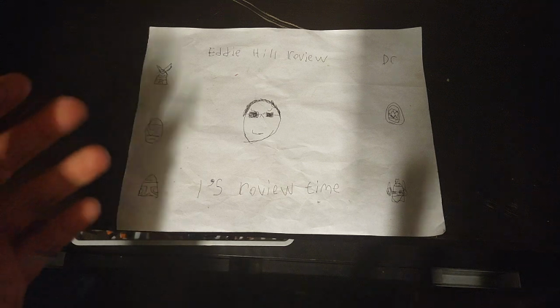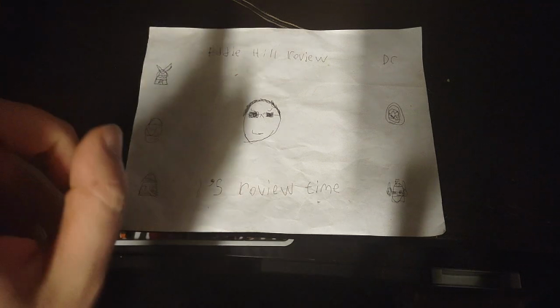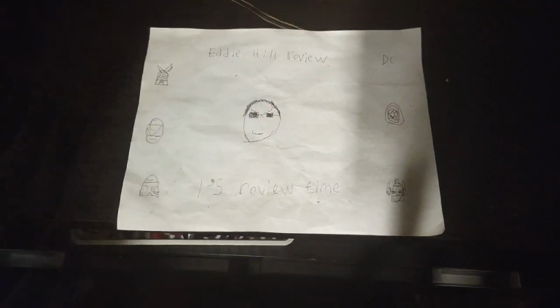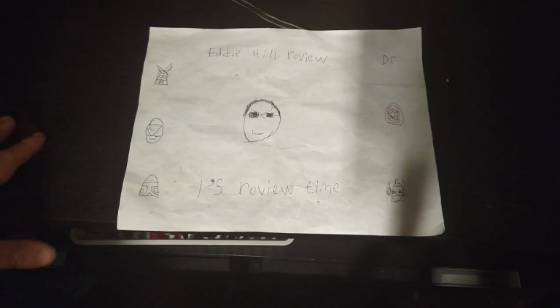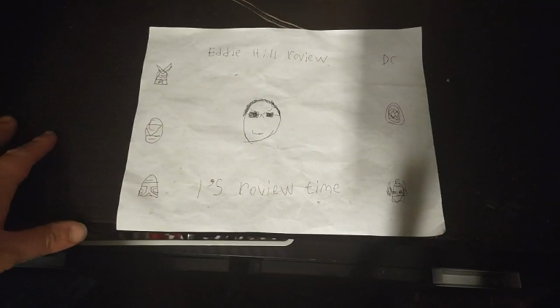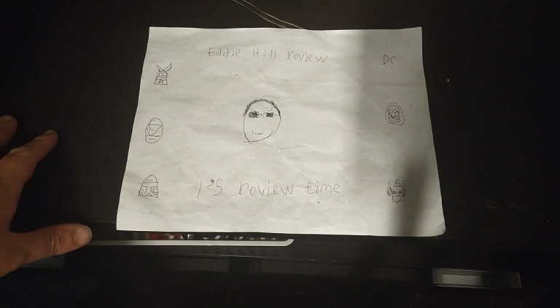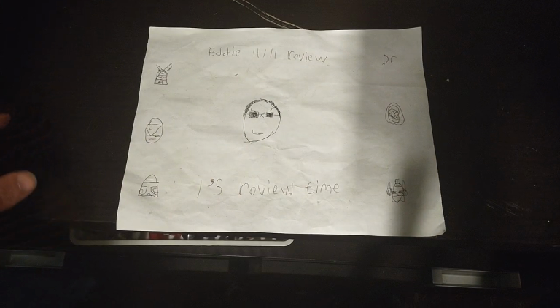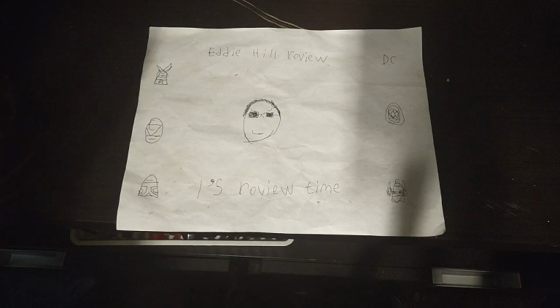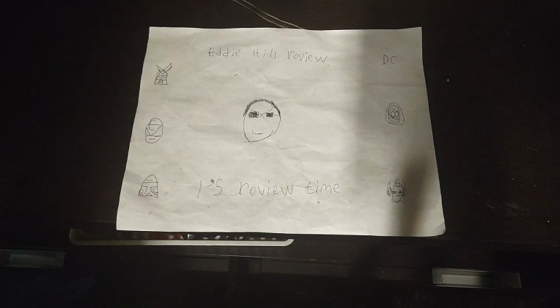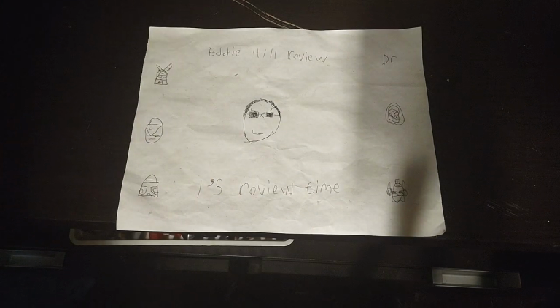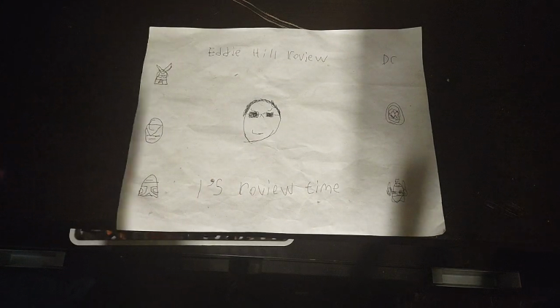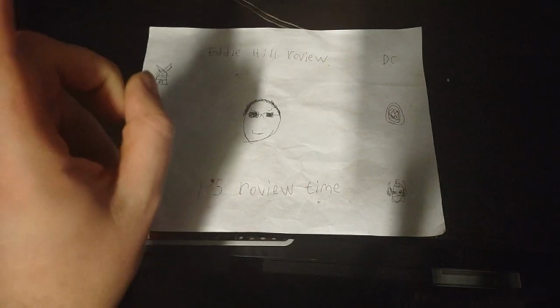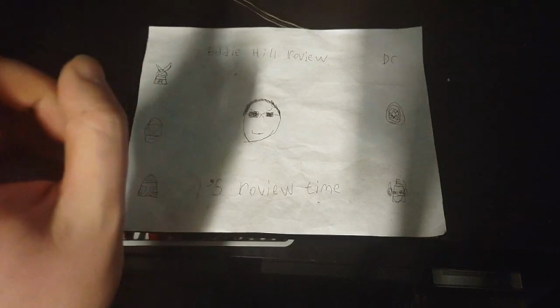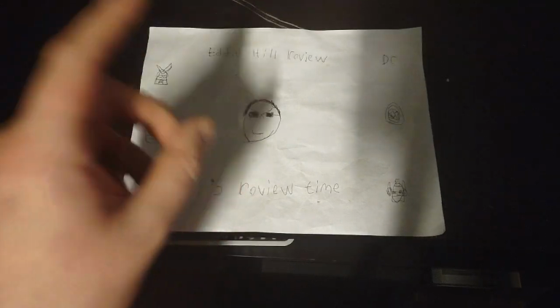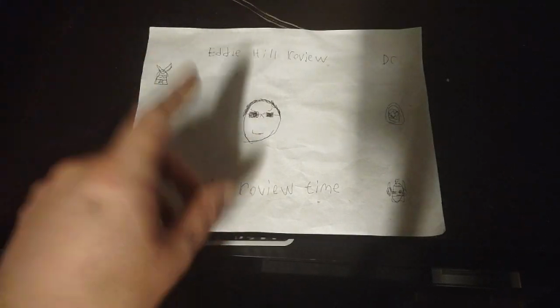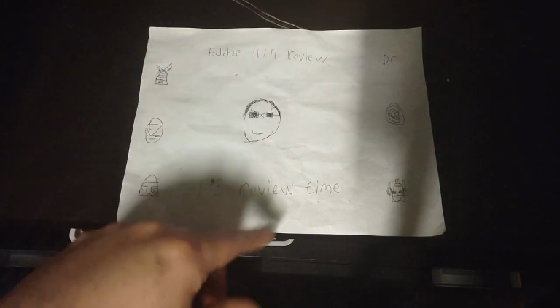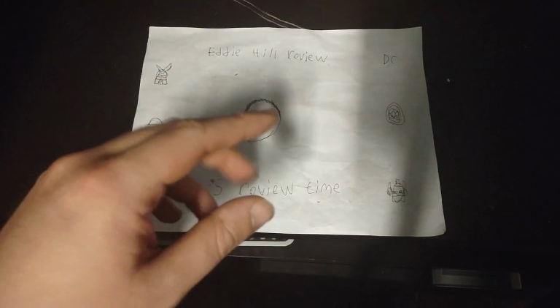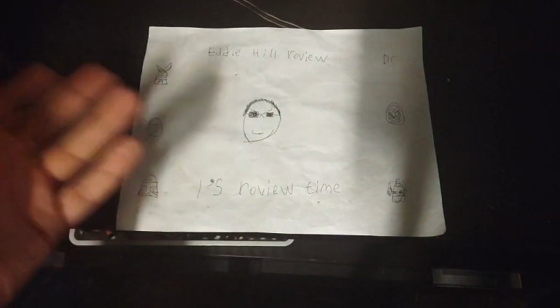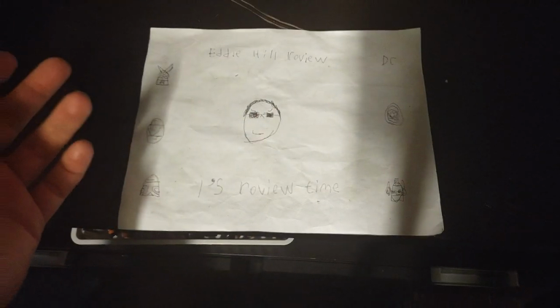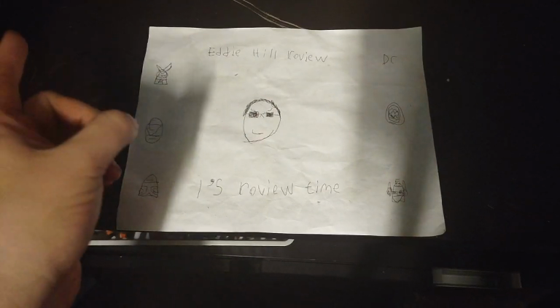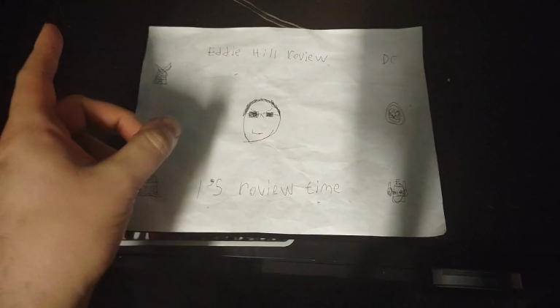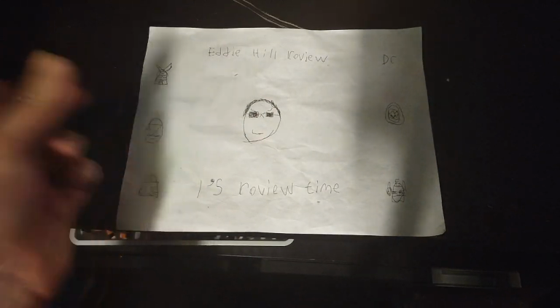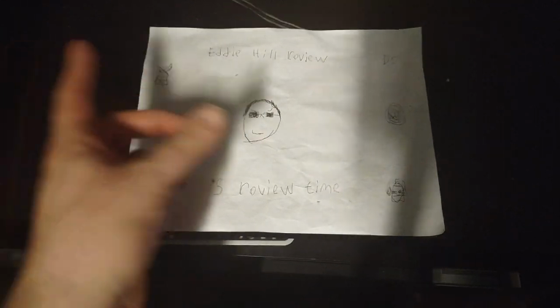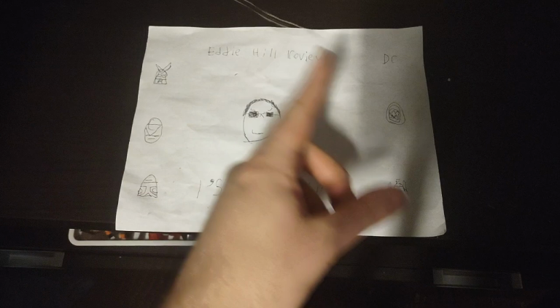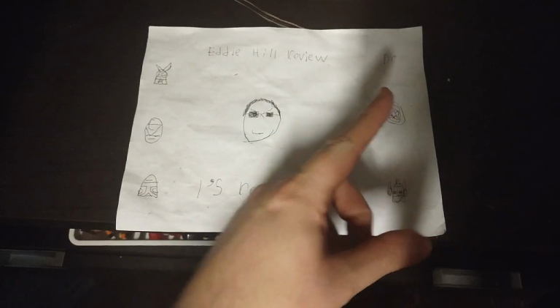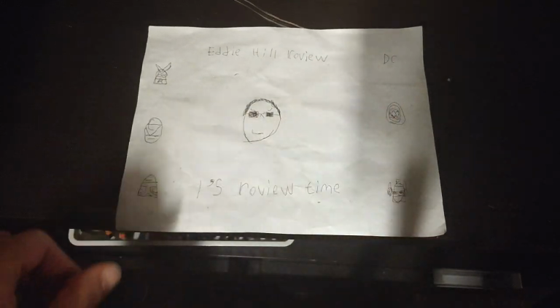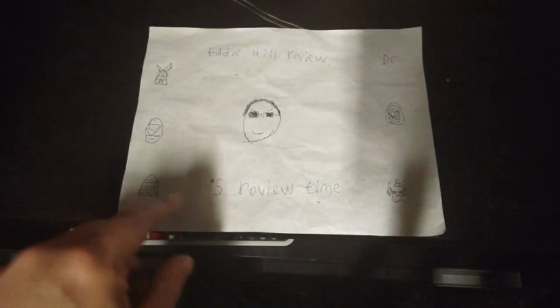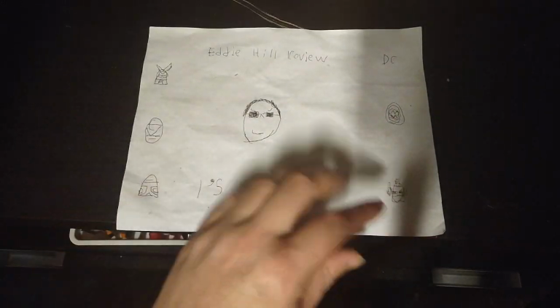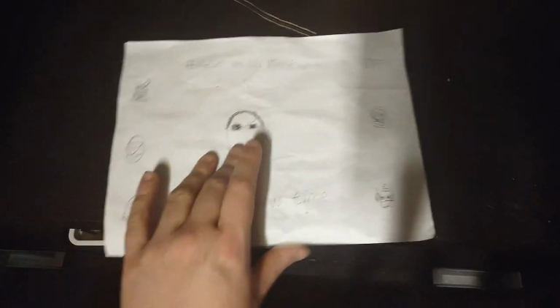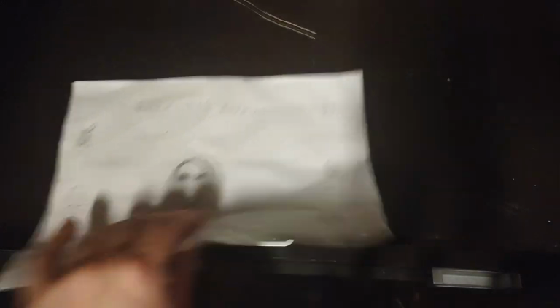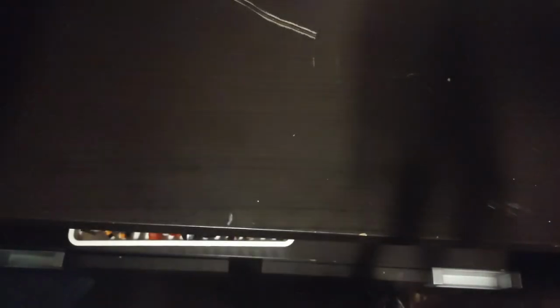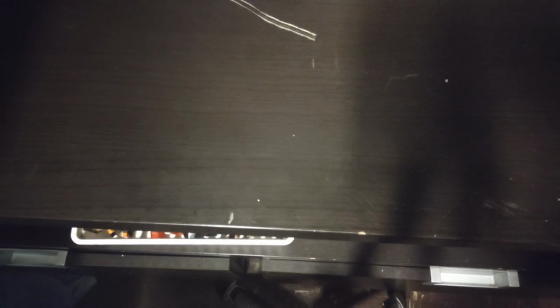Hey, what's up, YouTube-land? It's your boy, Eddie Hill, the White Oak, Pennsylvania Toy Collector. It's time for another Eddie Hill review. It's review time, people!